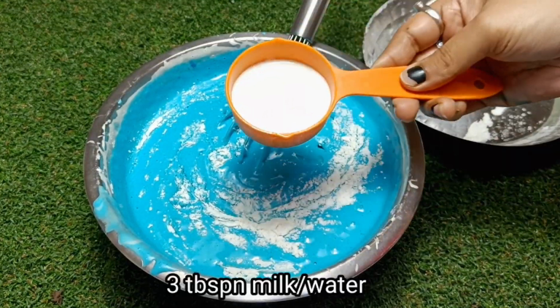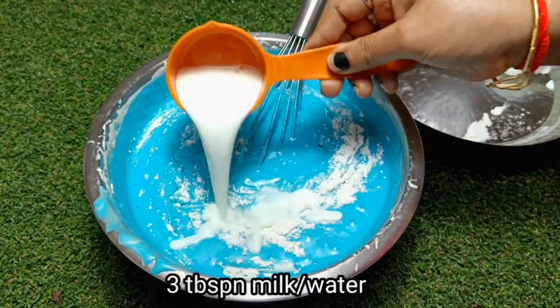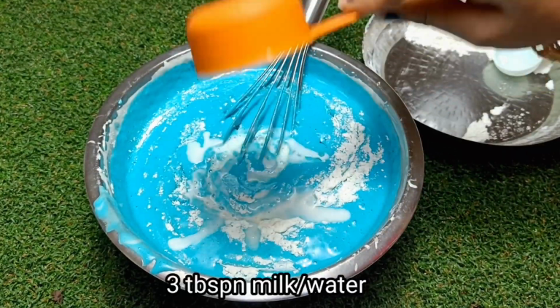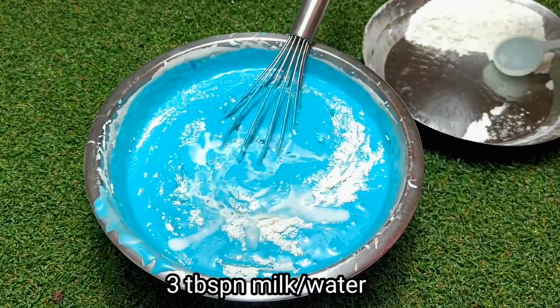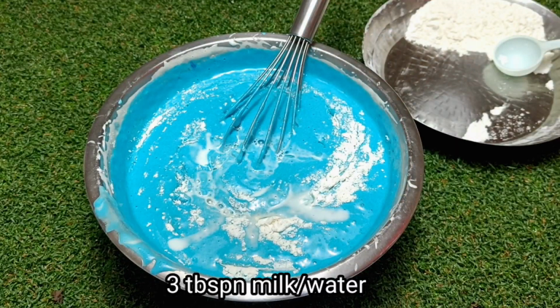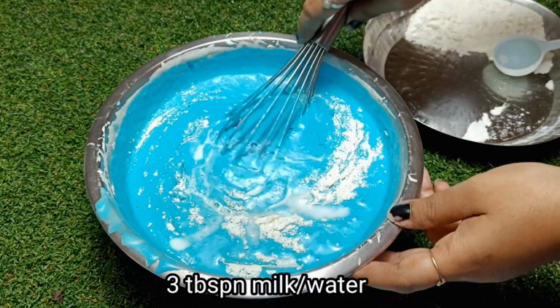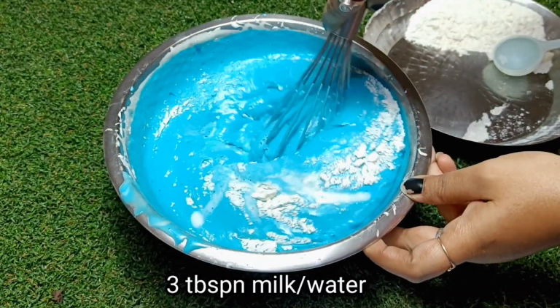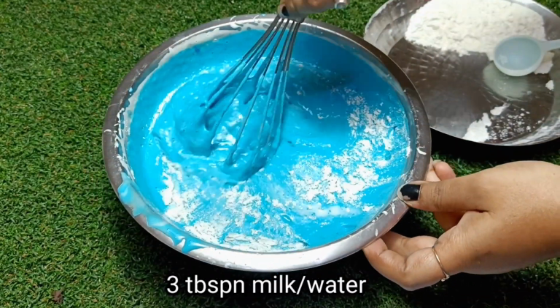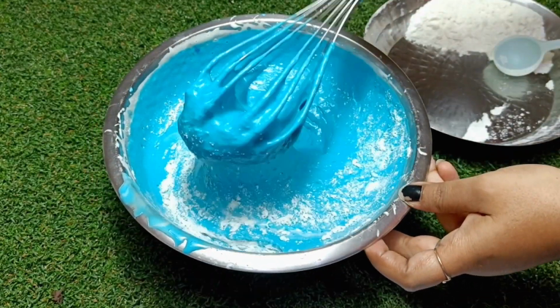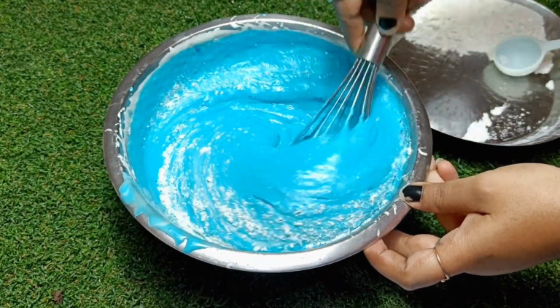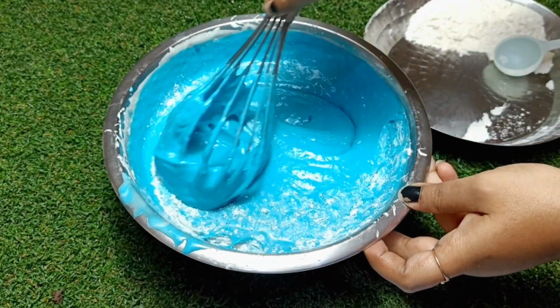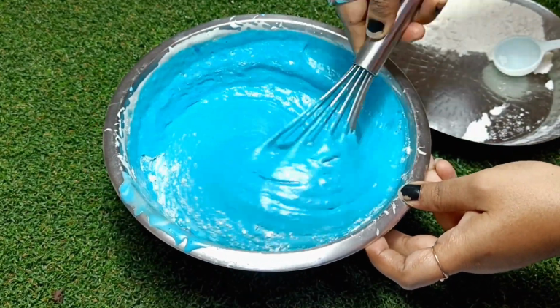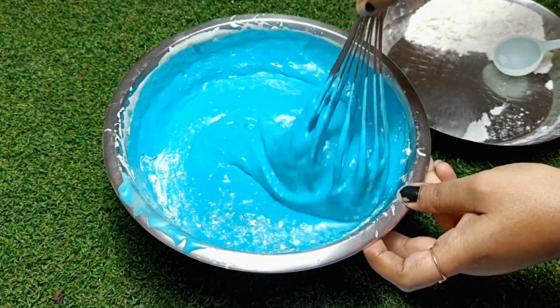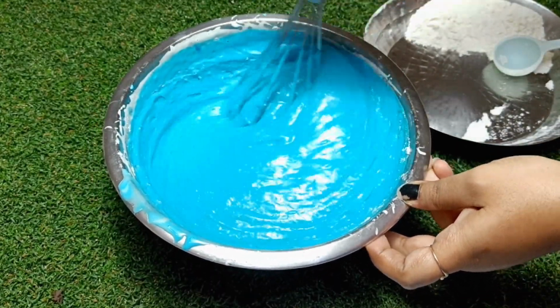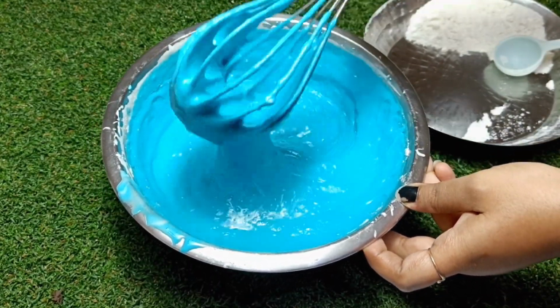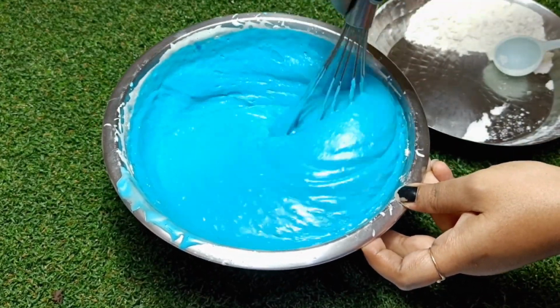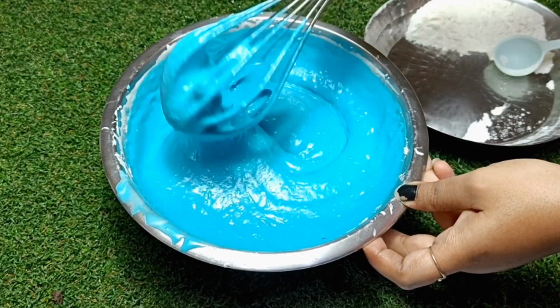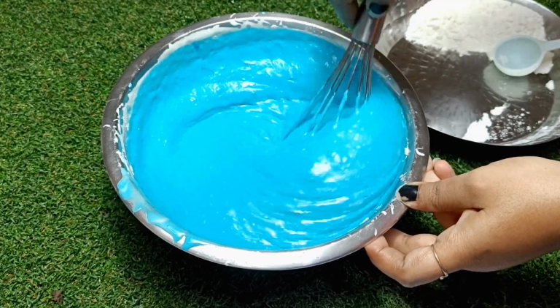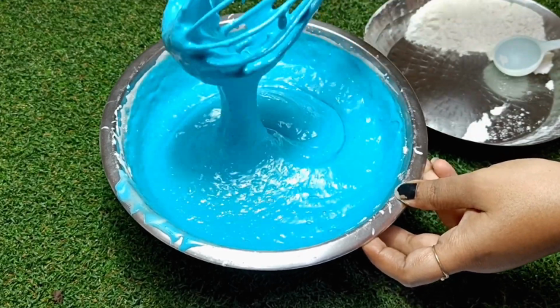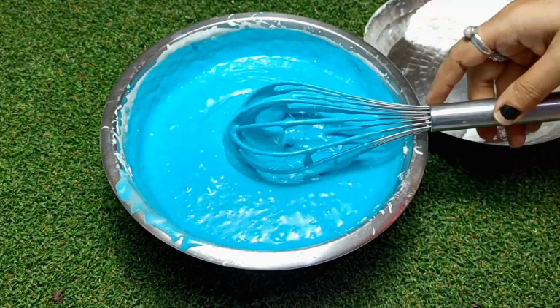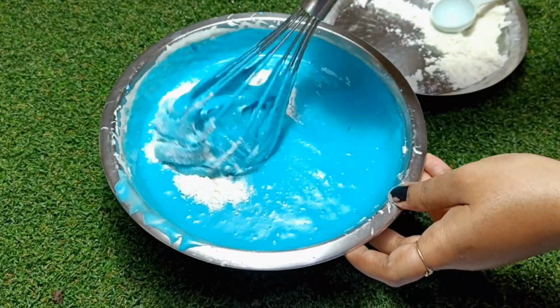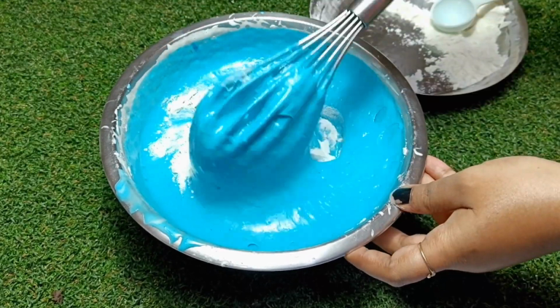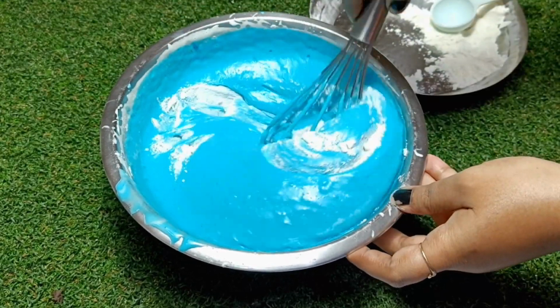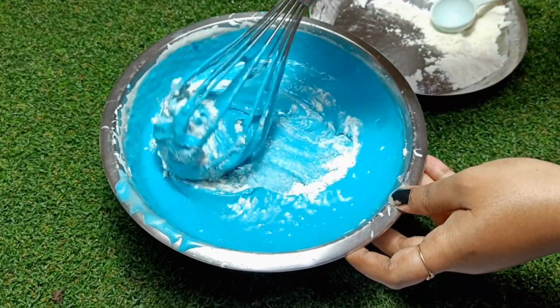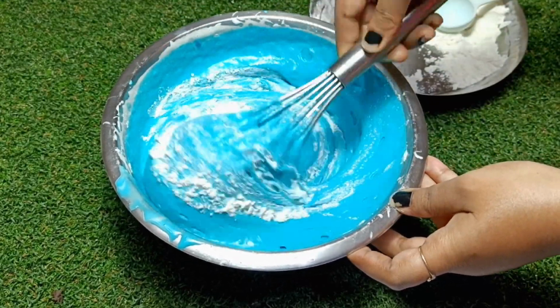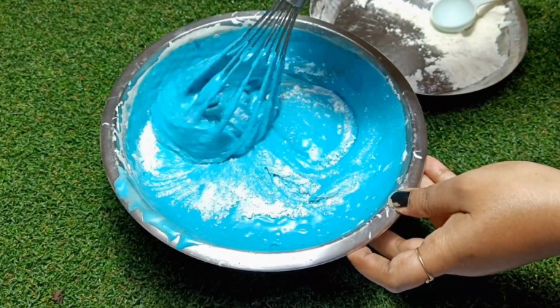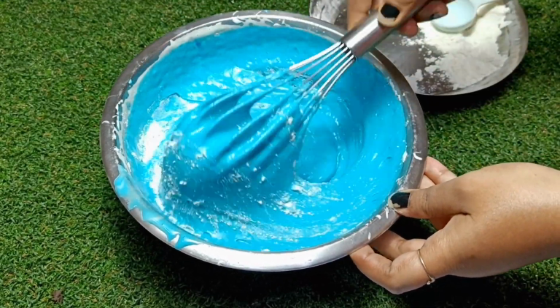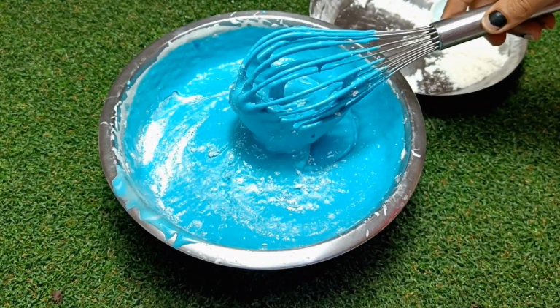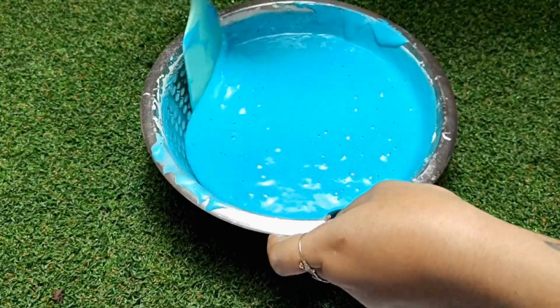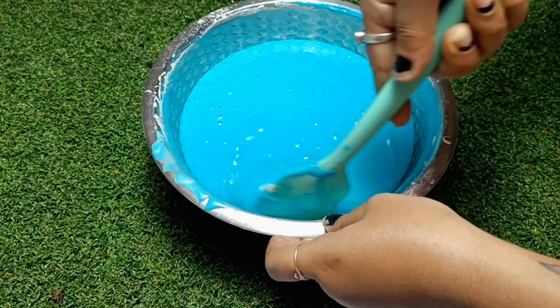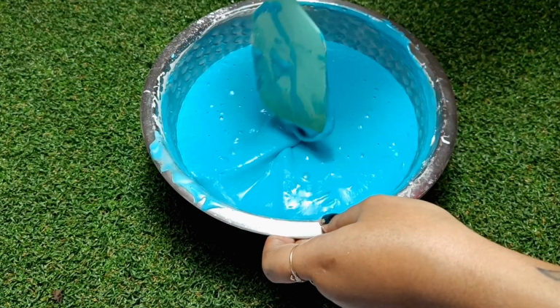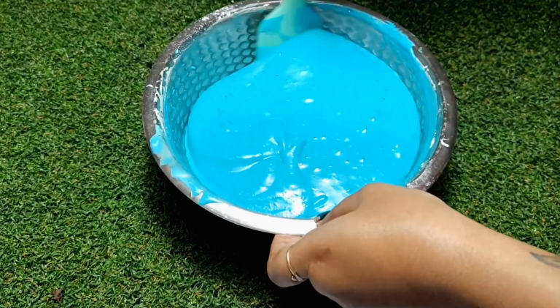Next, I have added 3 tablespoons of milk at room temperature. If you want, you can use water instead. The batter is very smooth, so the sponge will be very good.